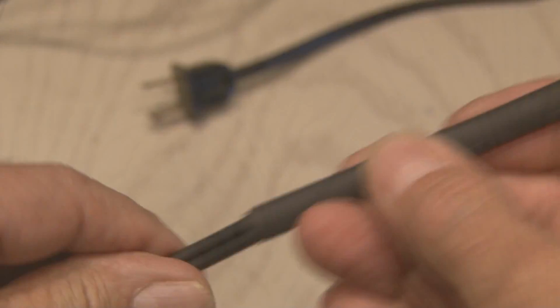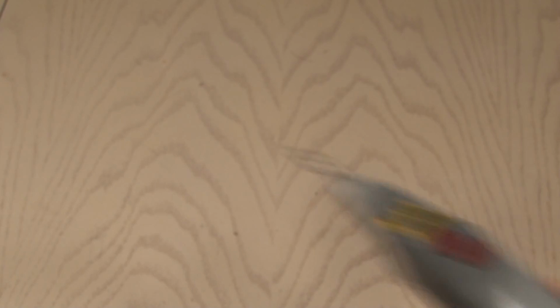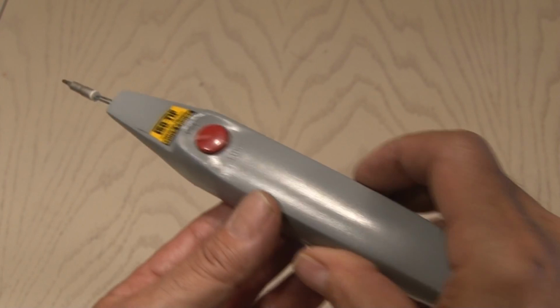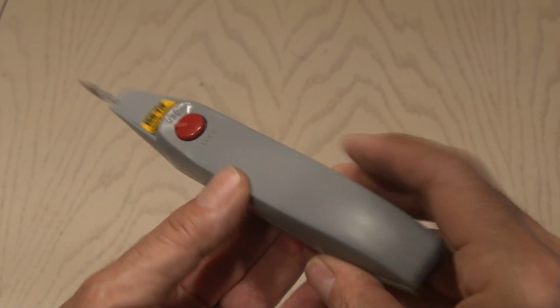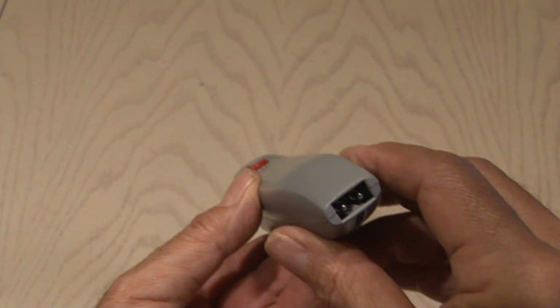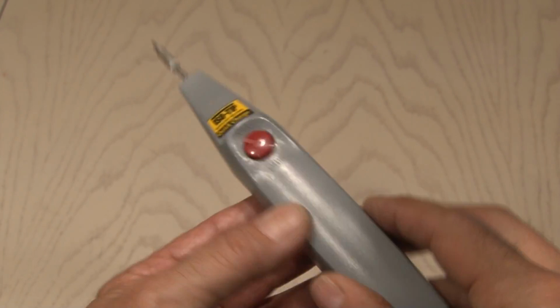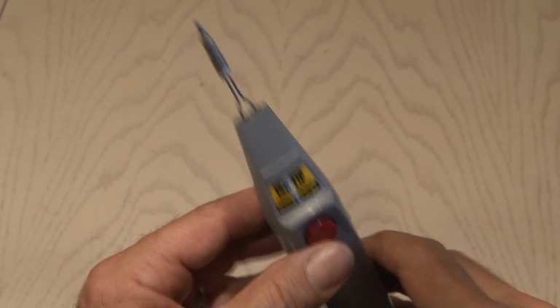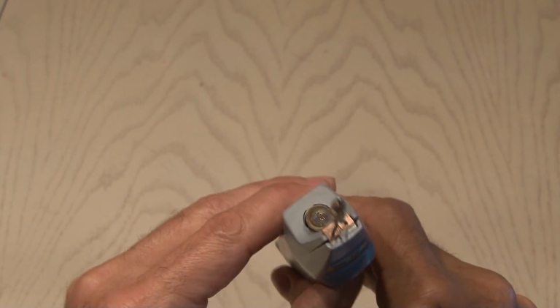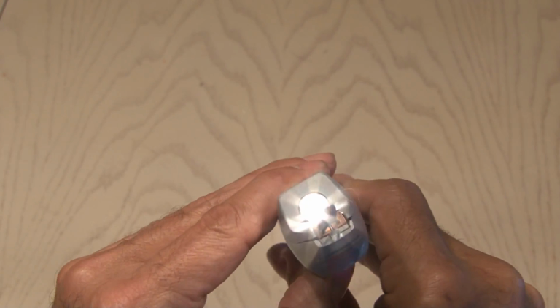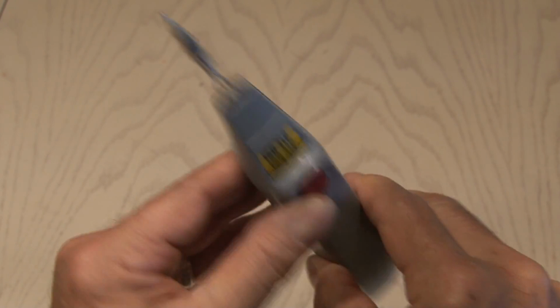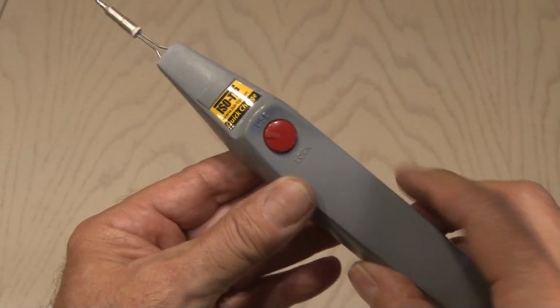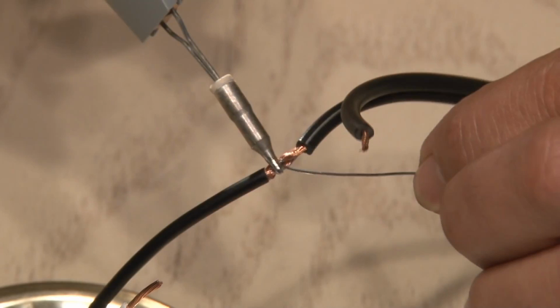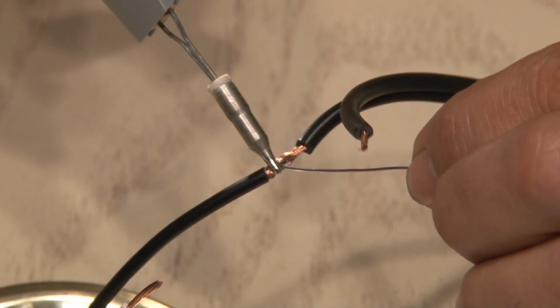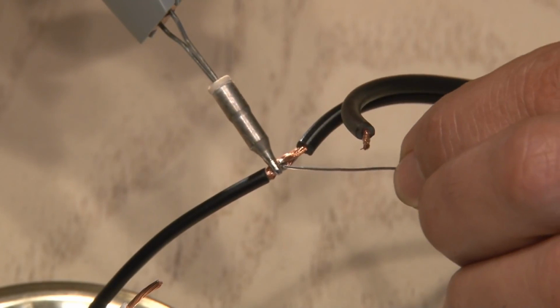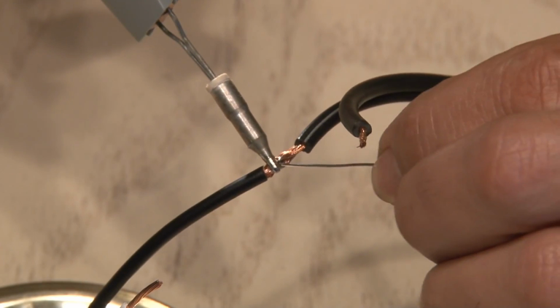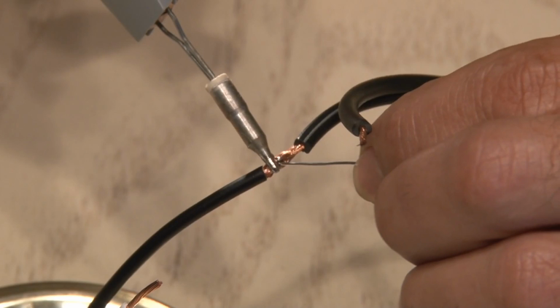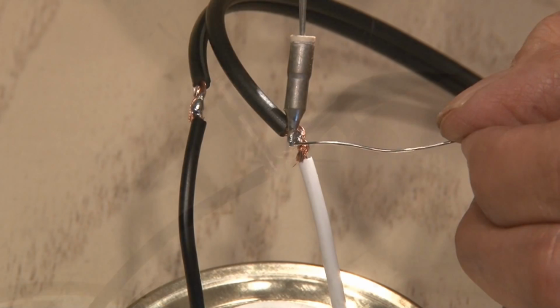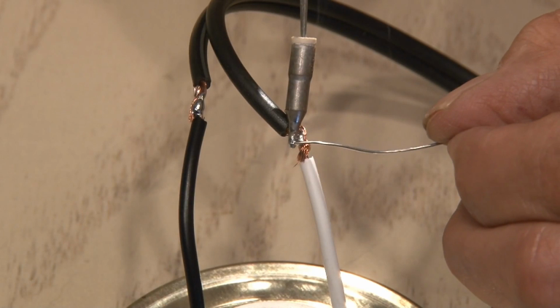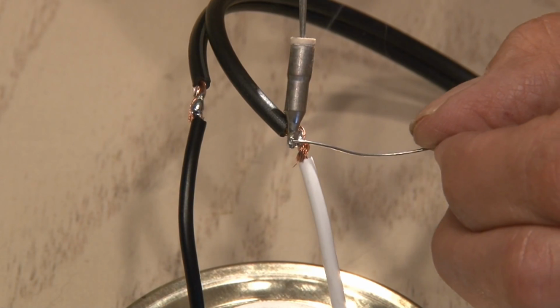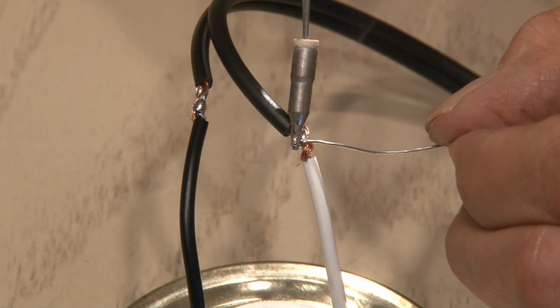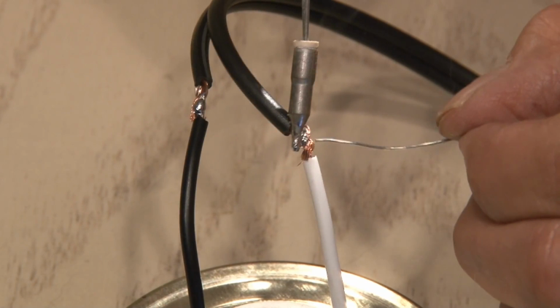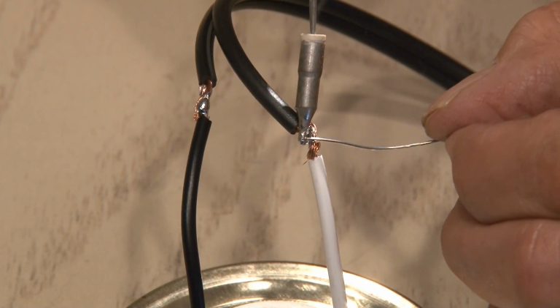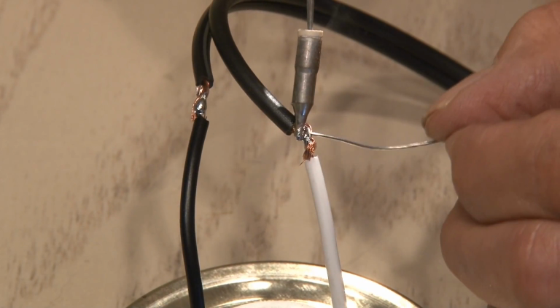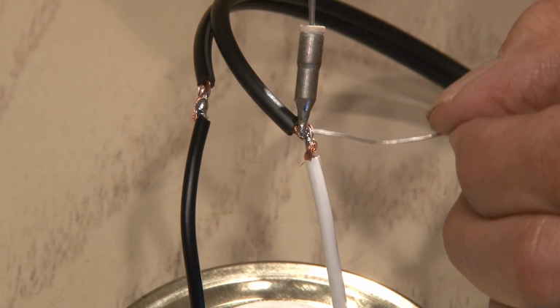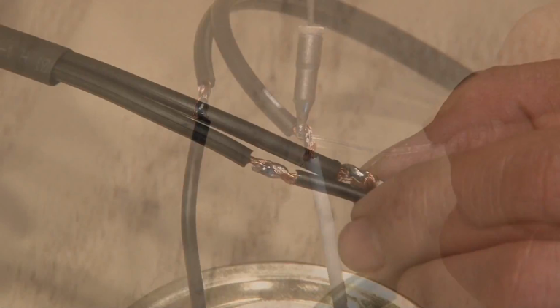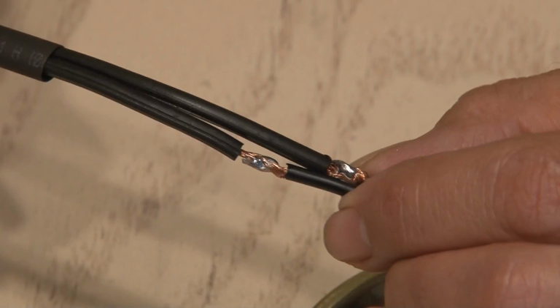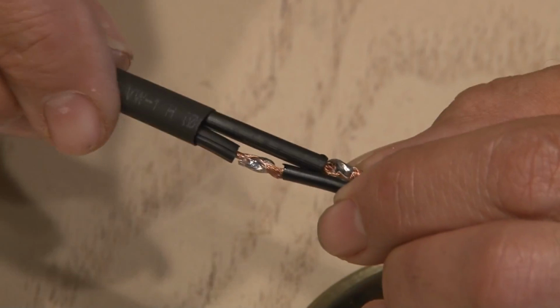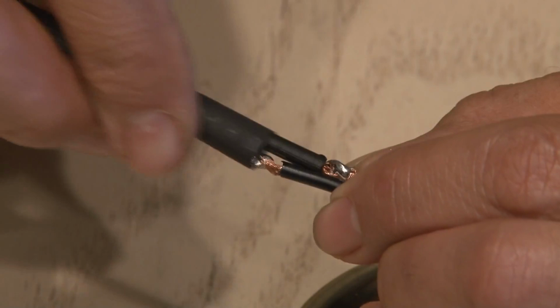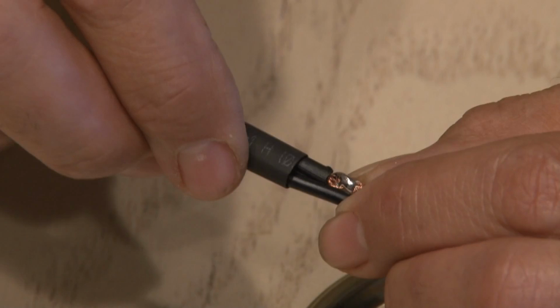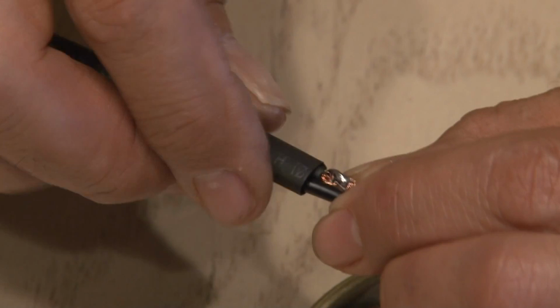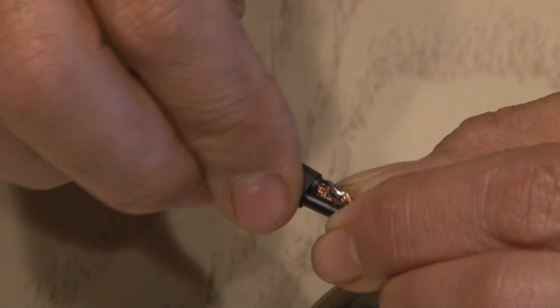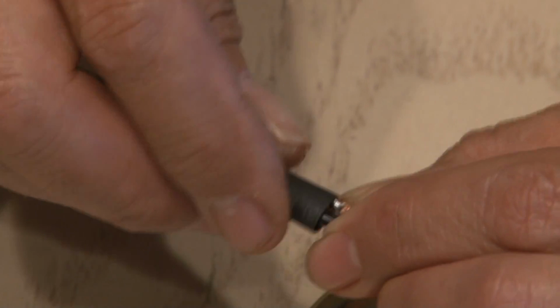The folks at Isotip gave me one of their portable soldering irons to try out. We'll begin soldering our two connections, adding plenty of solder. Once the connections are solid we'll slide on our heat shrink tubing.